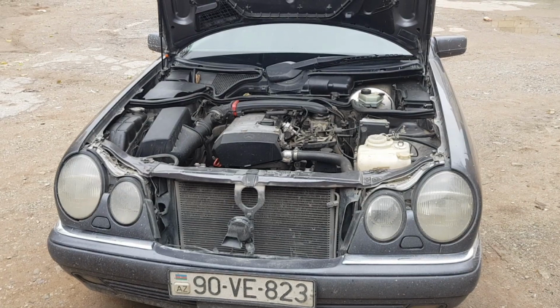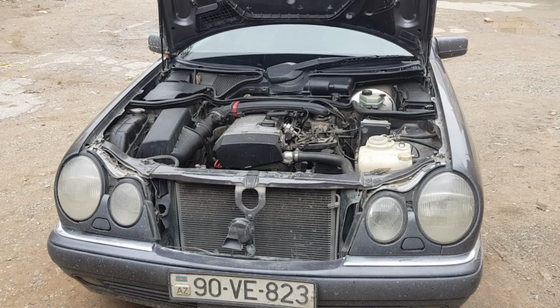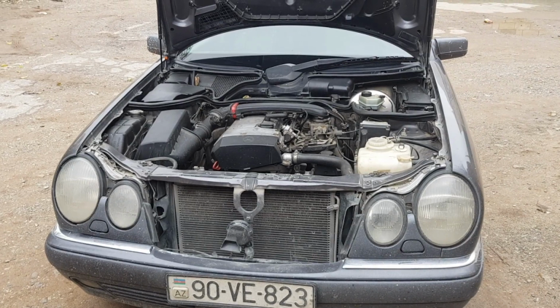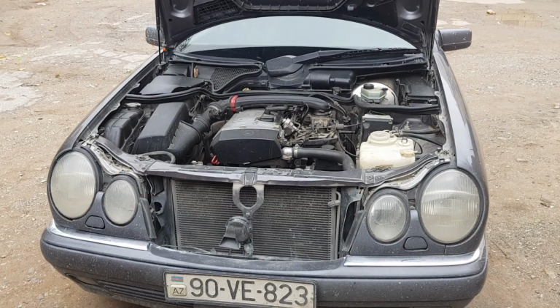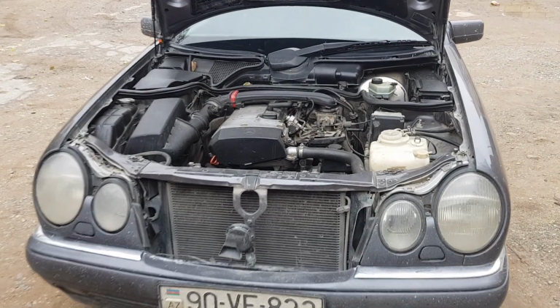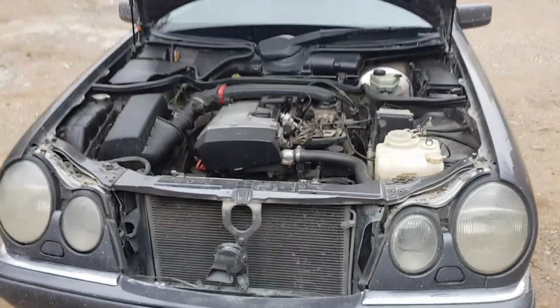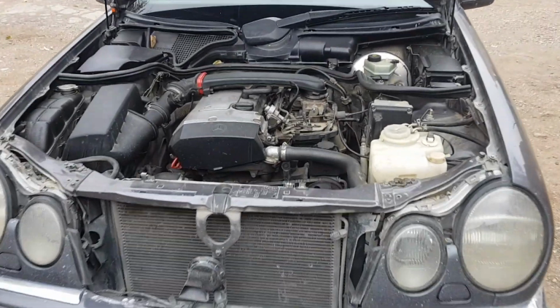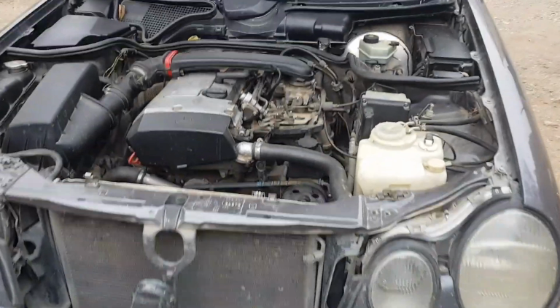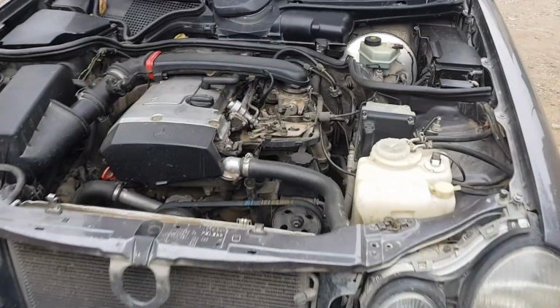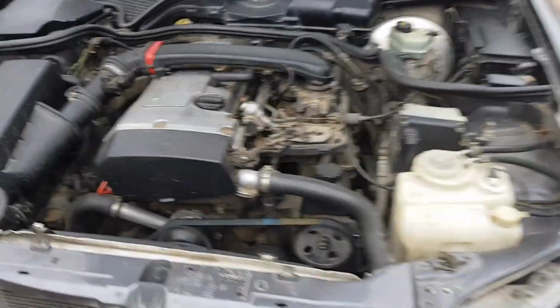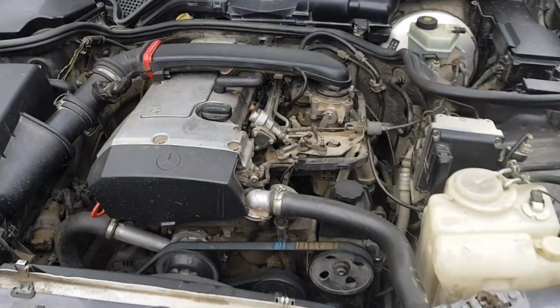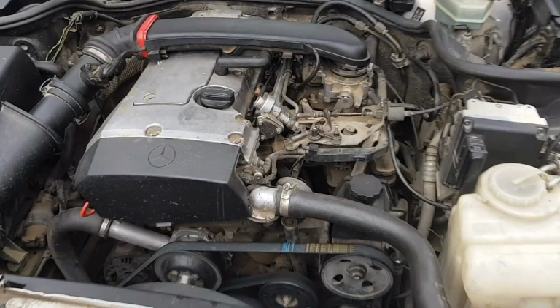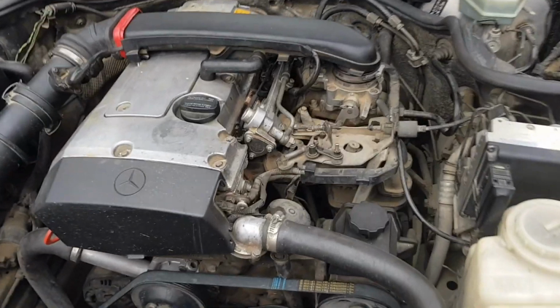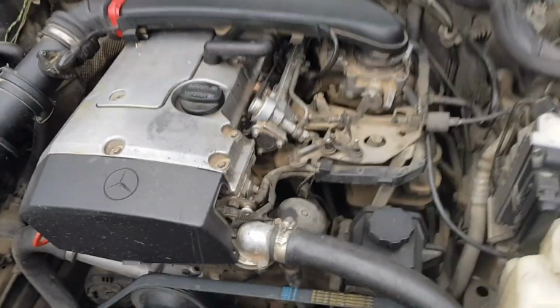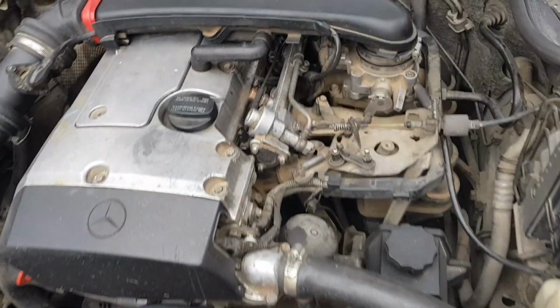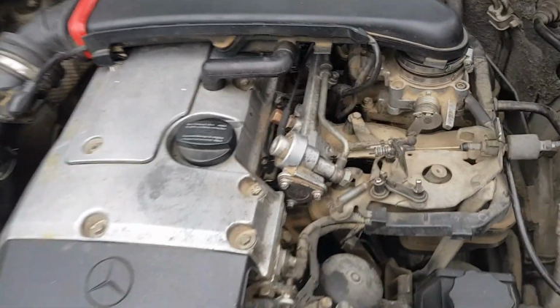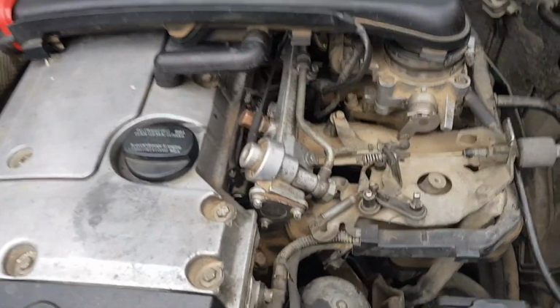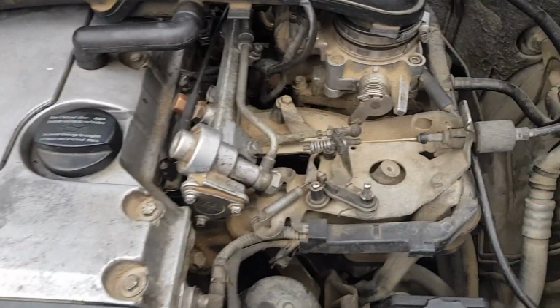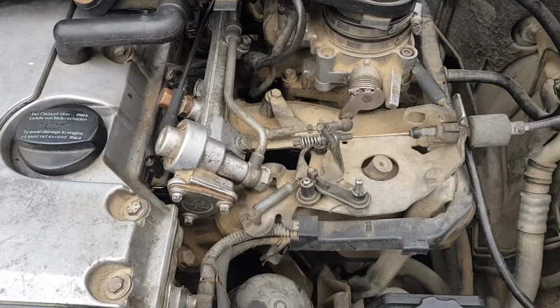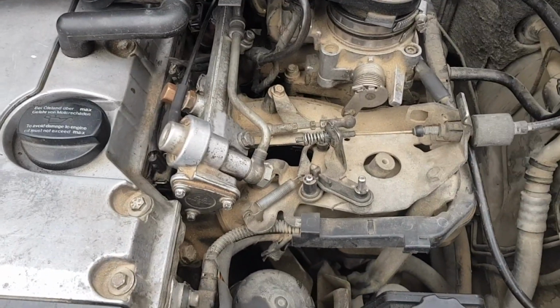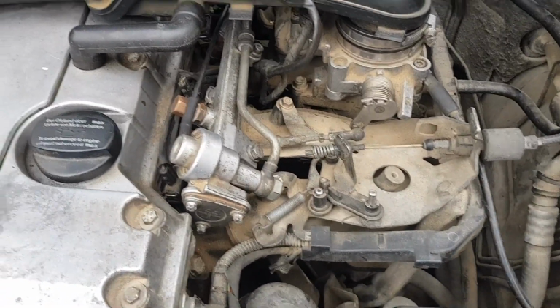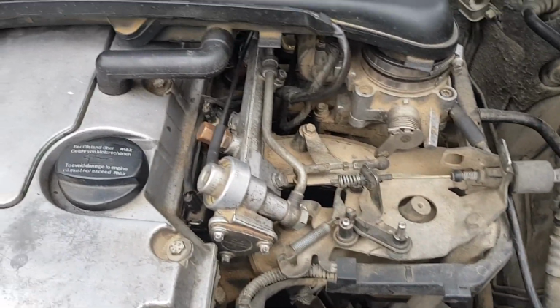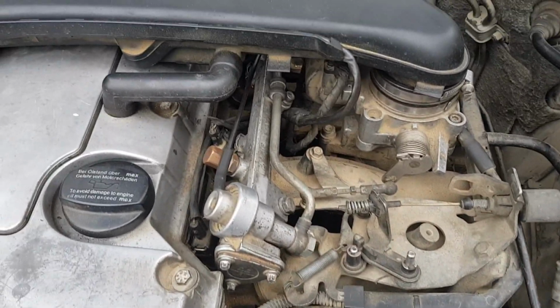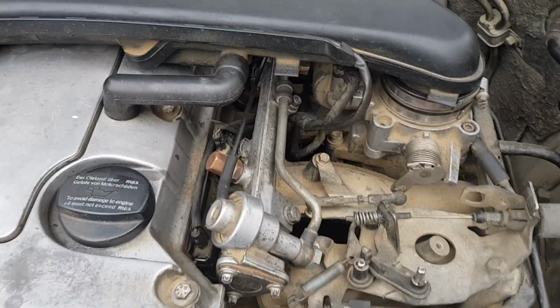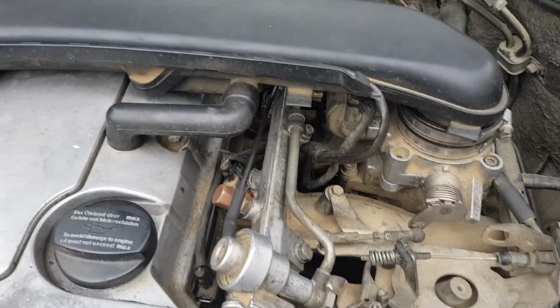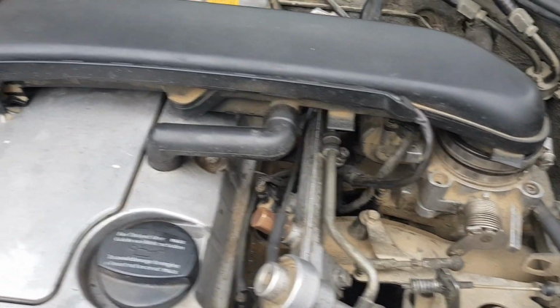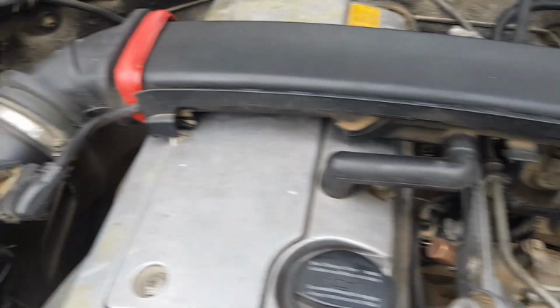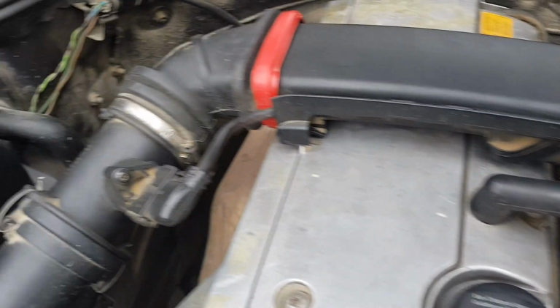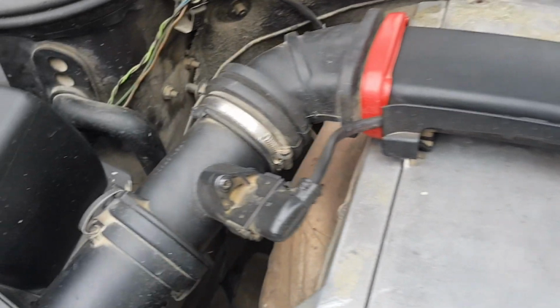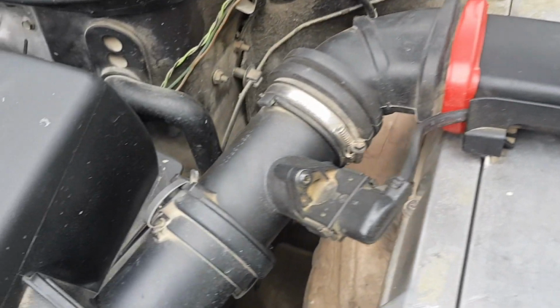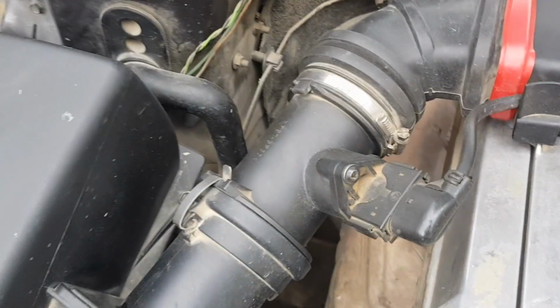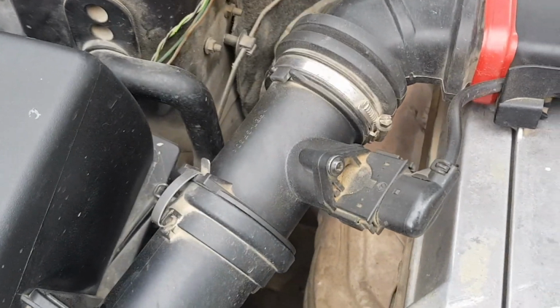Hi guys, if your fuel consumption suddenly increases, there are several reasons. The first reason is the mass air flow sensor — it's located next to the air filter.